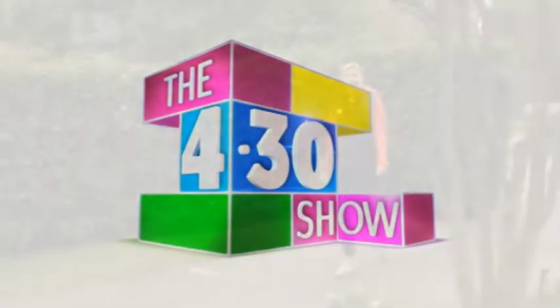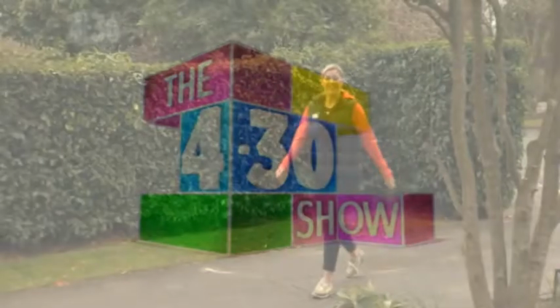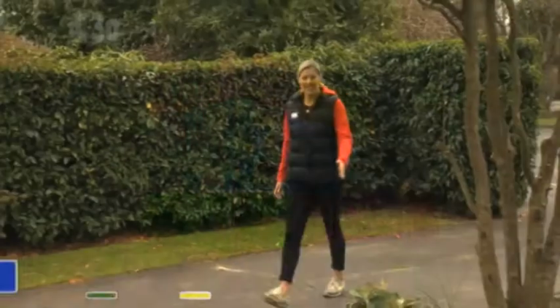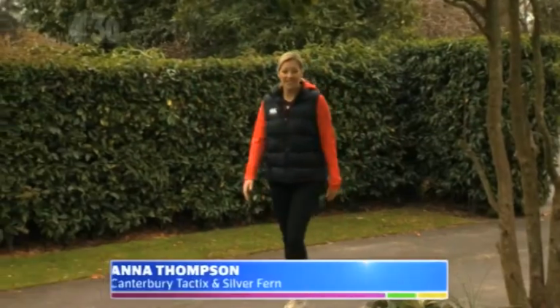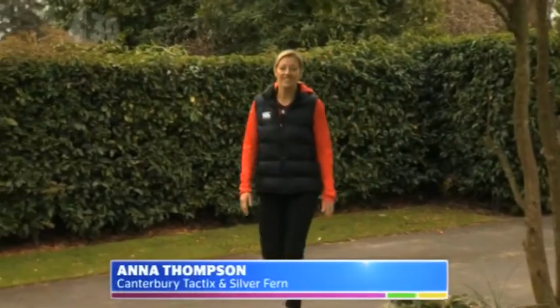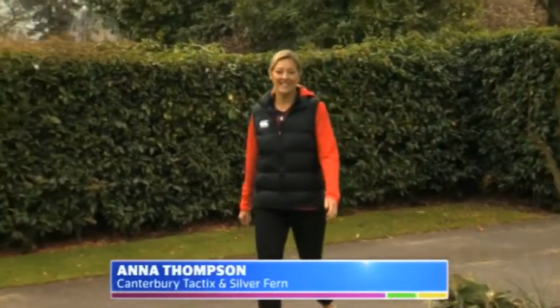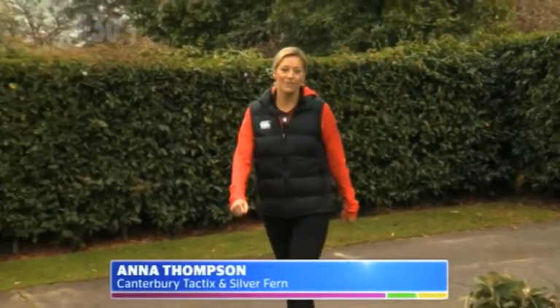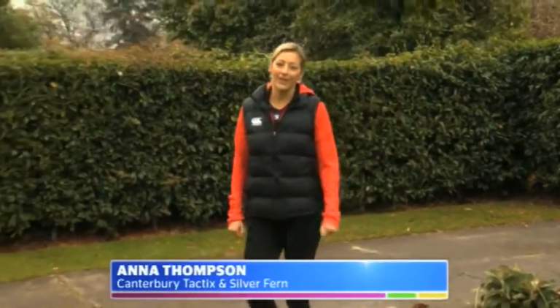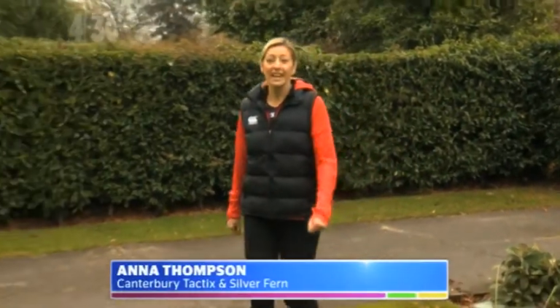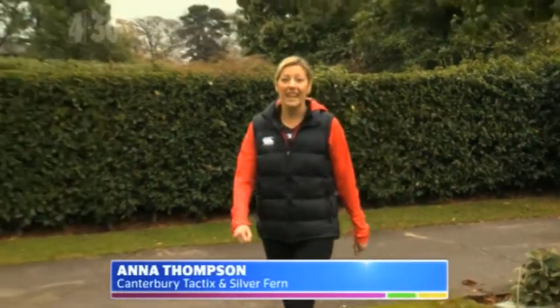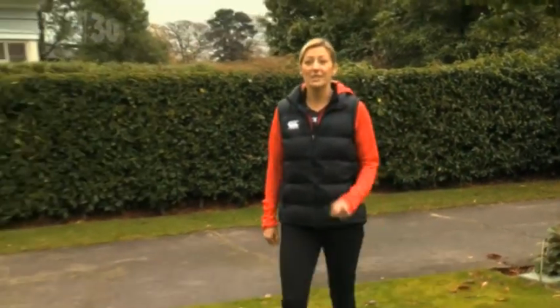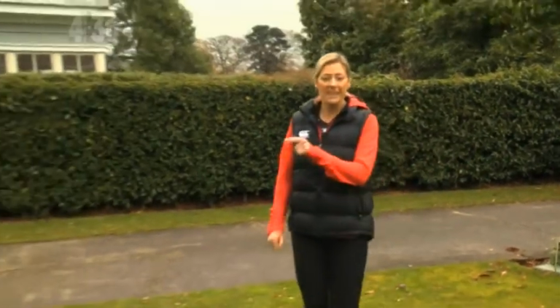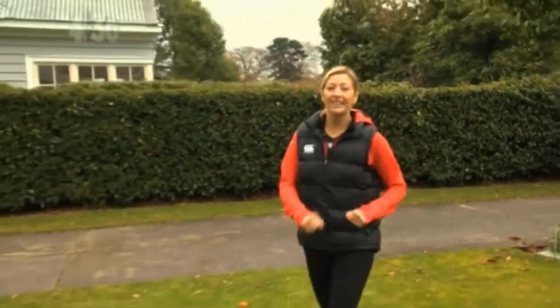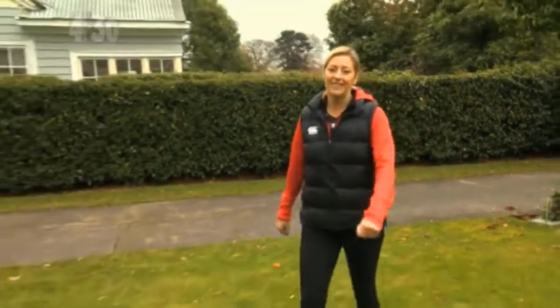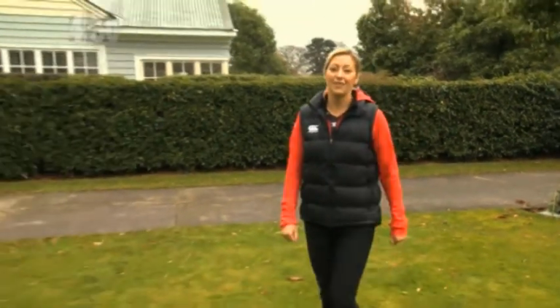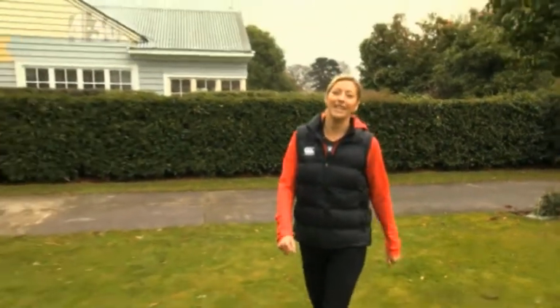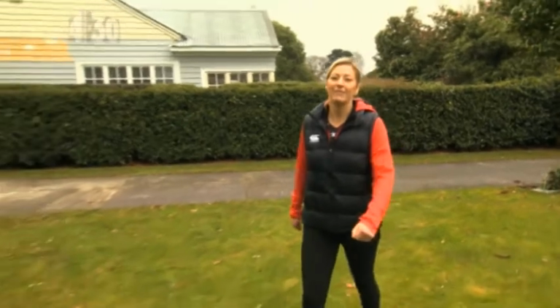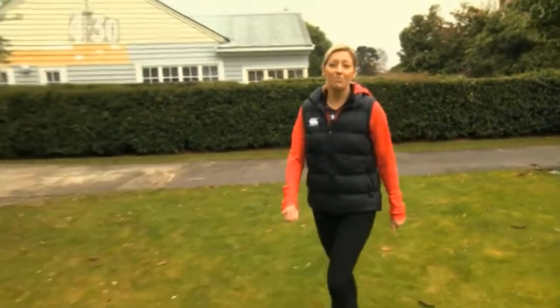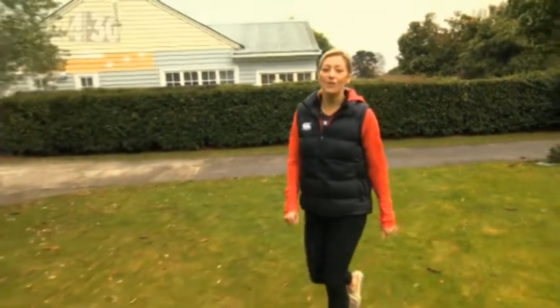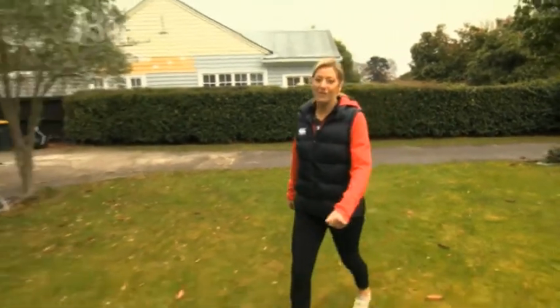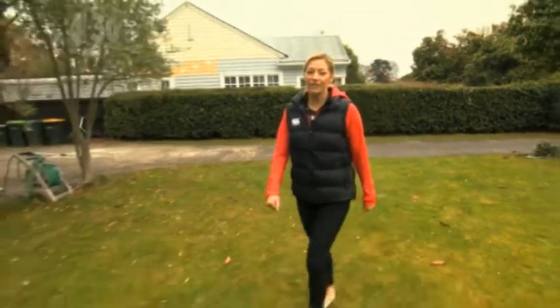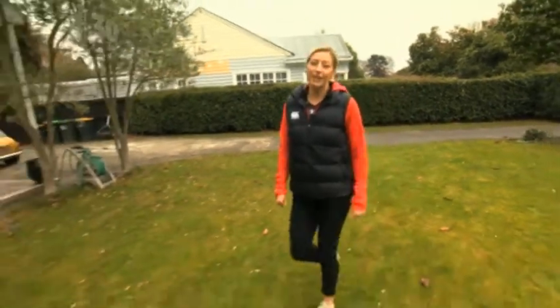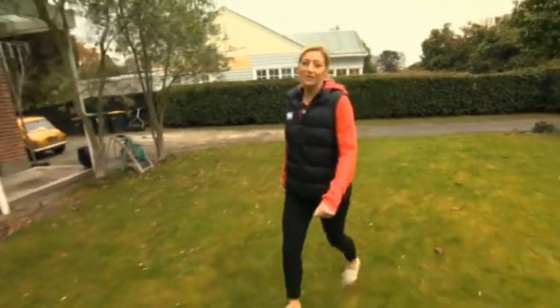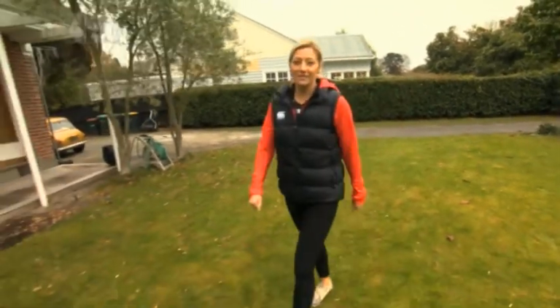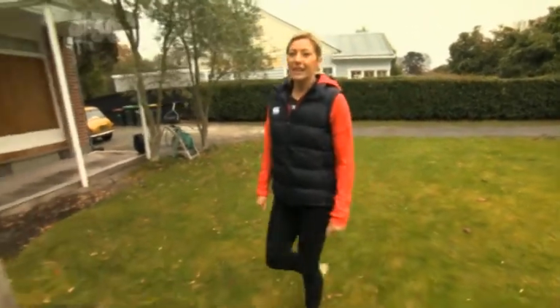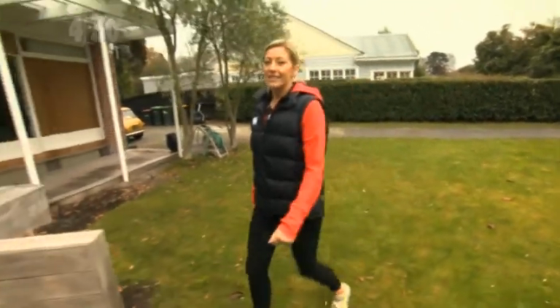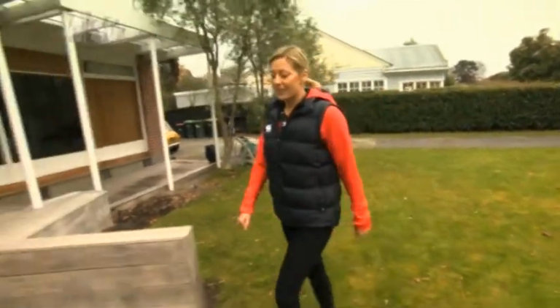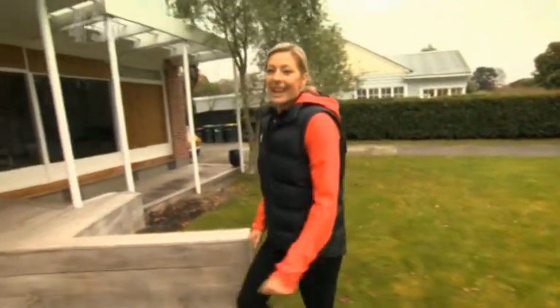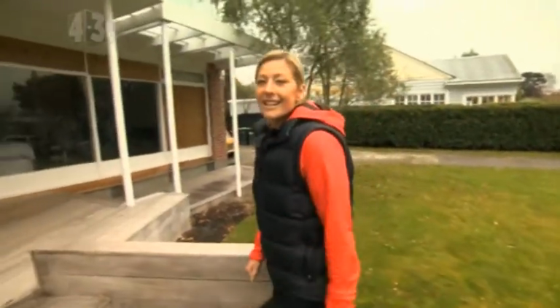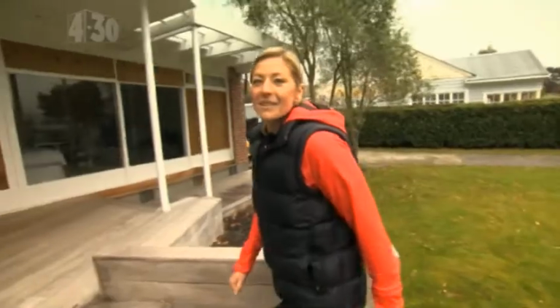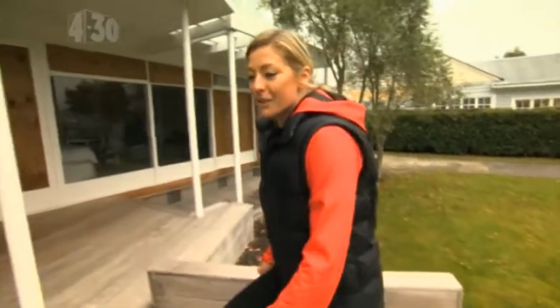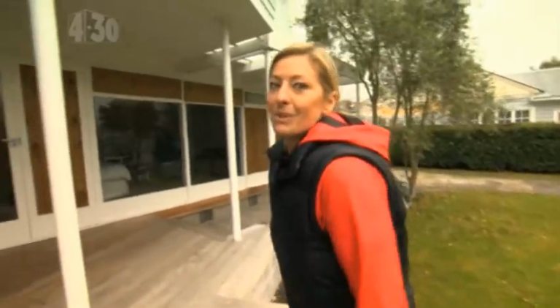Hi, I'm Anna Thompson from the Tick Dixon Silver Ferns, and today we're here to bust in on Lottie and her friend Evie. They're both shooters from Ringy Roo Roo Girls High School, so let's go see if we can add some skills to their repertoire.